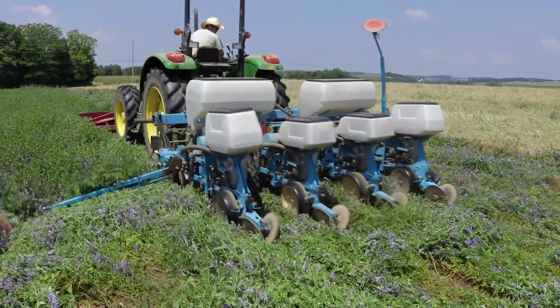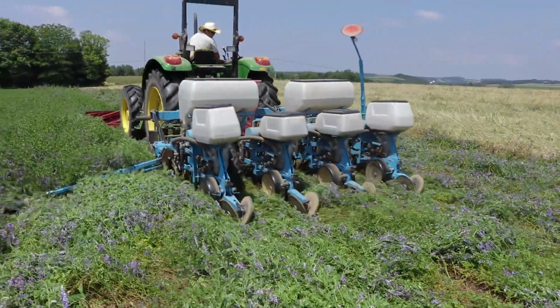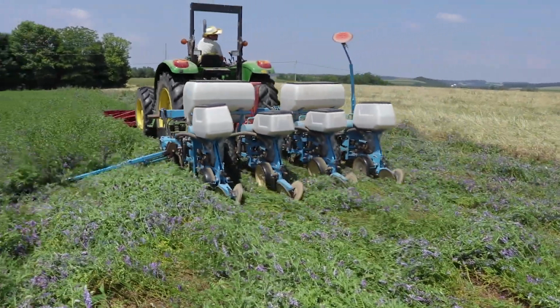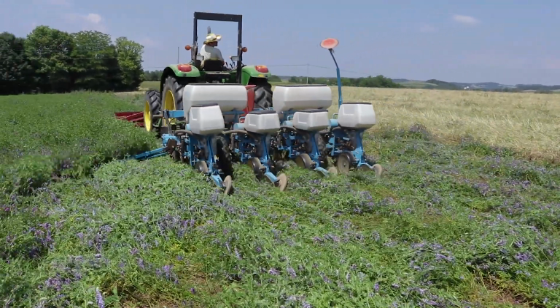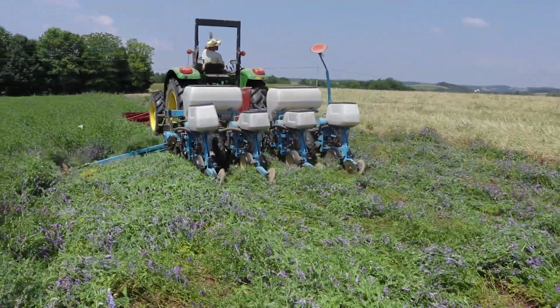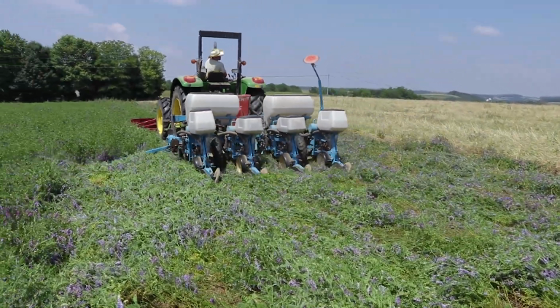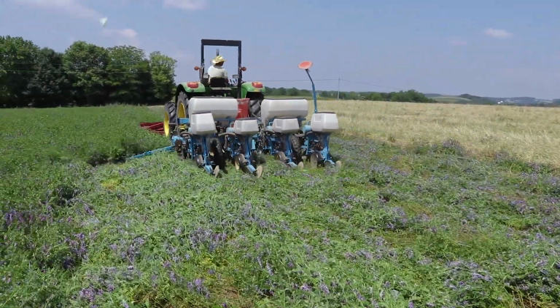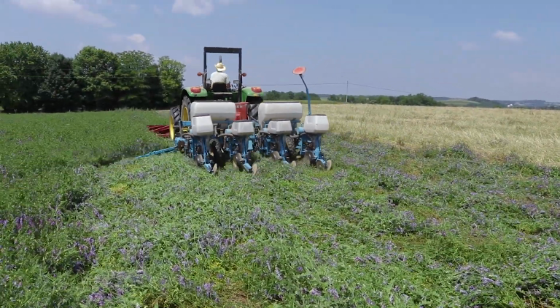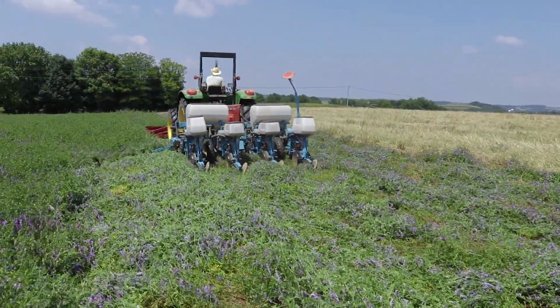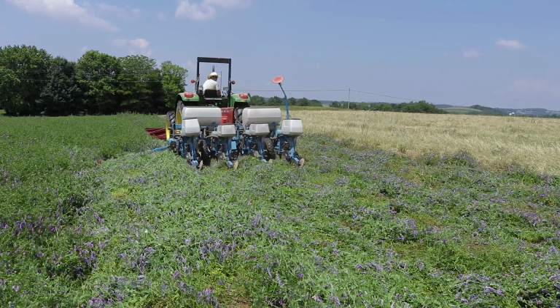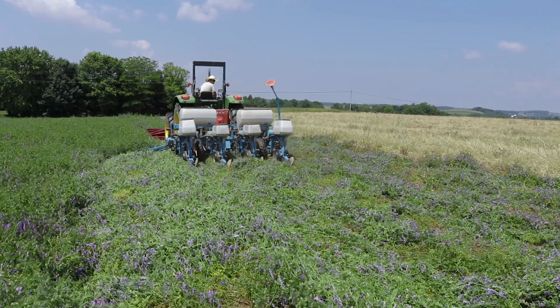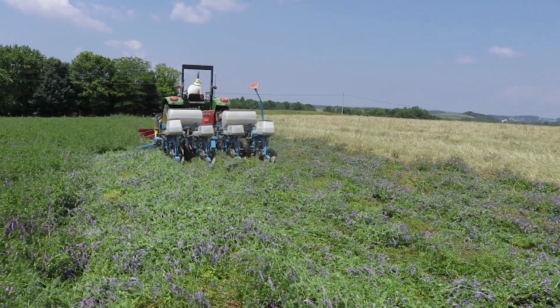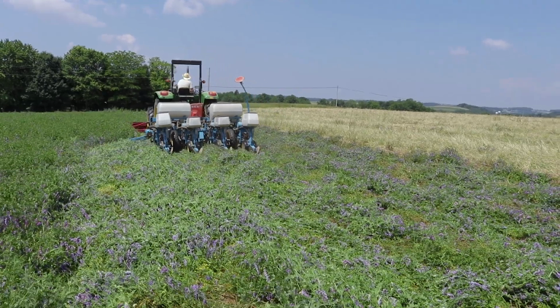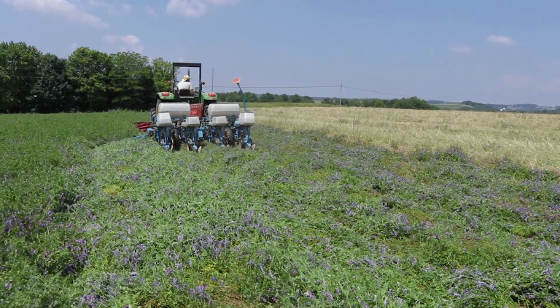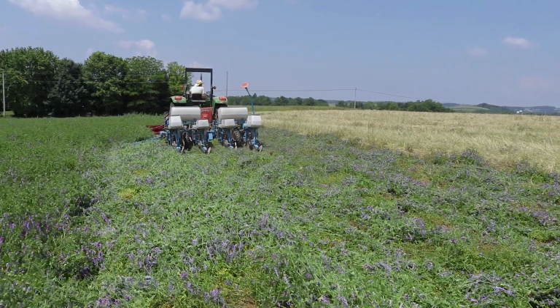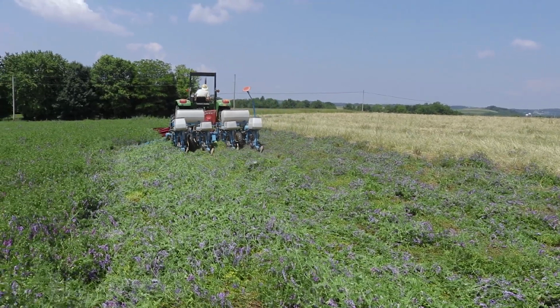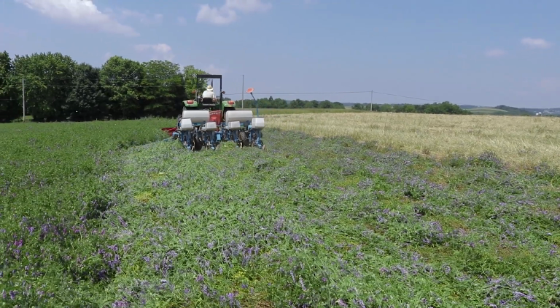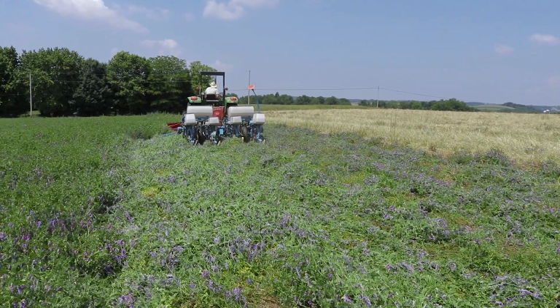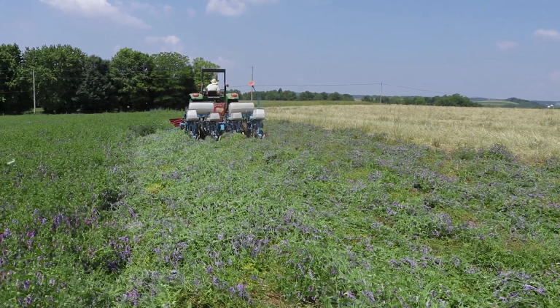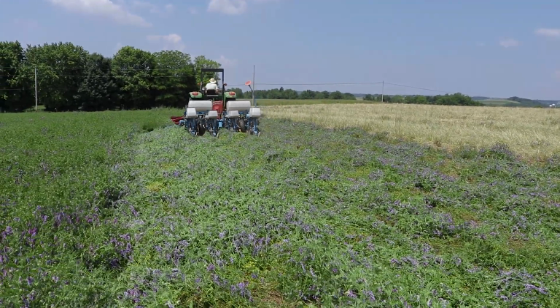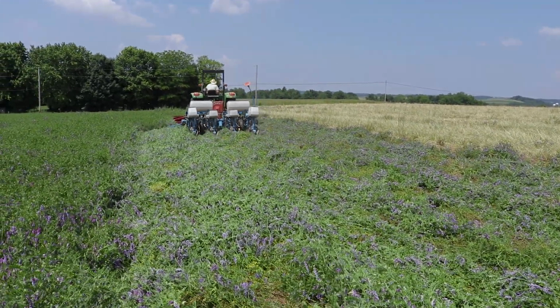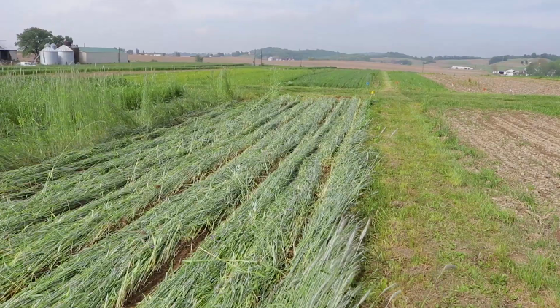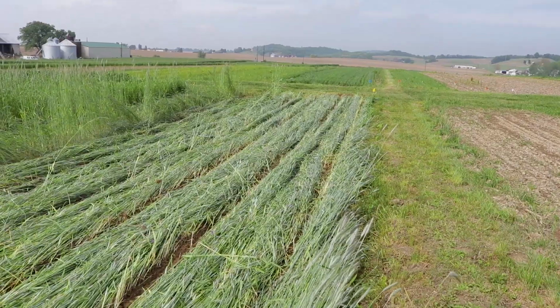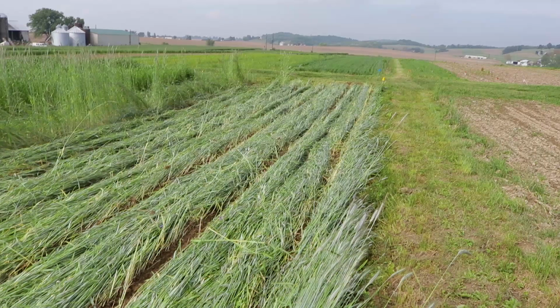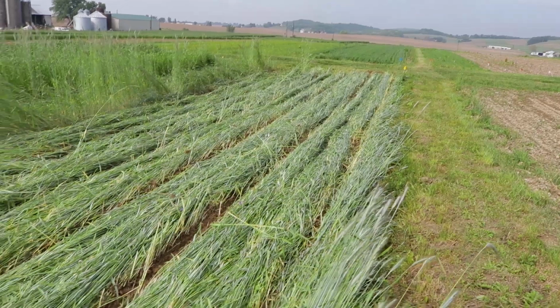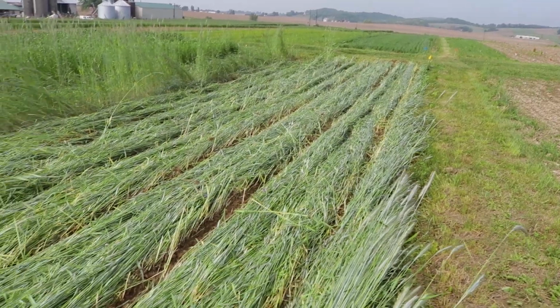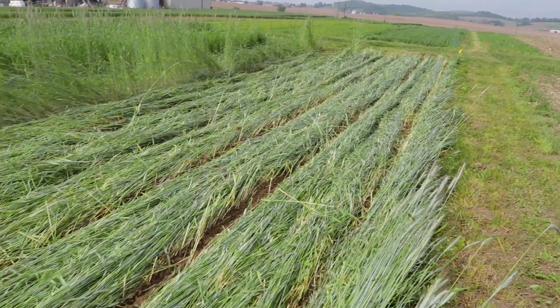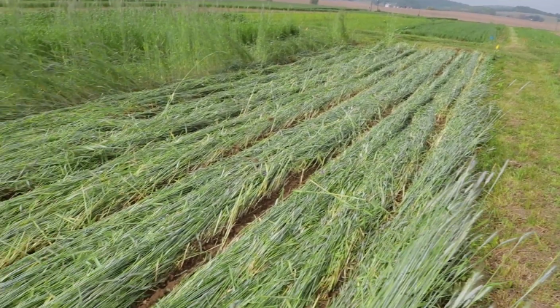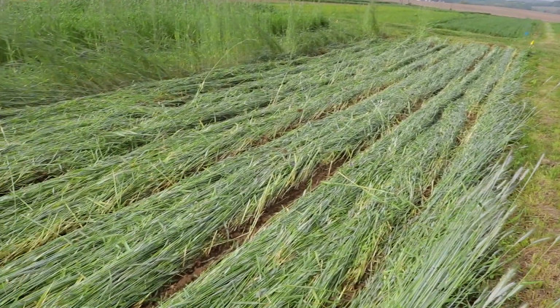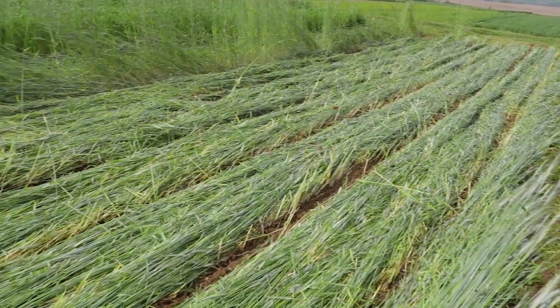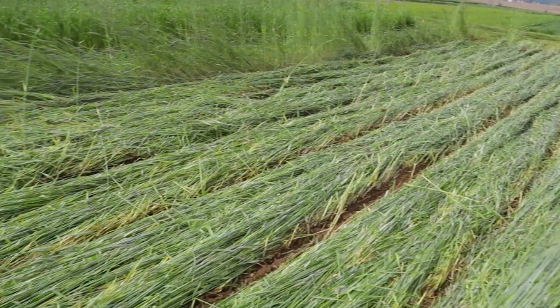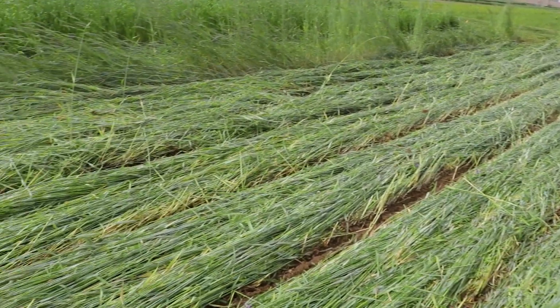In normal years, the thick mulch suppresses weeds season long. However, unexpected weather conditions such as high precipitation at the time of rolling and crimping, or late planting of the cover crop in the fall, can result in substantial weed infestation.